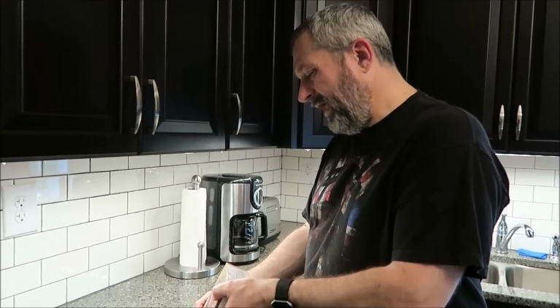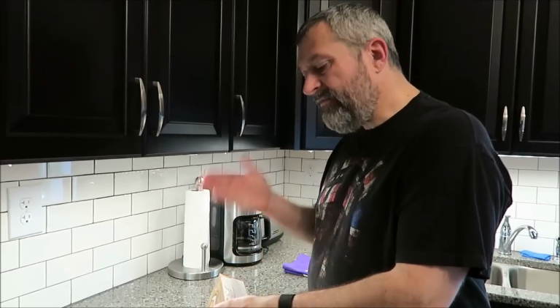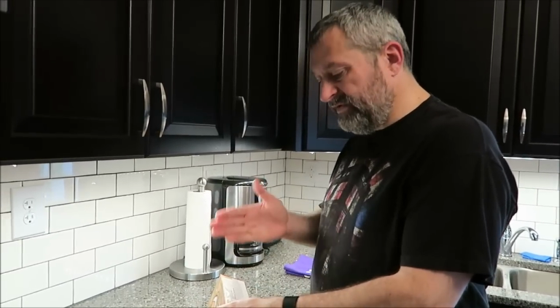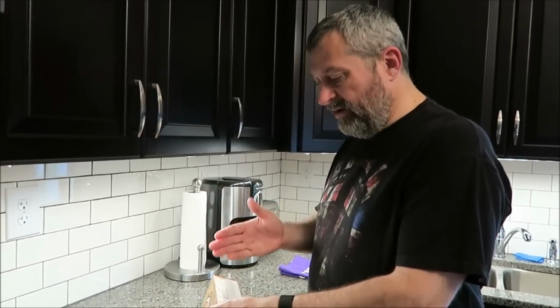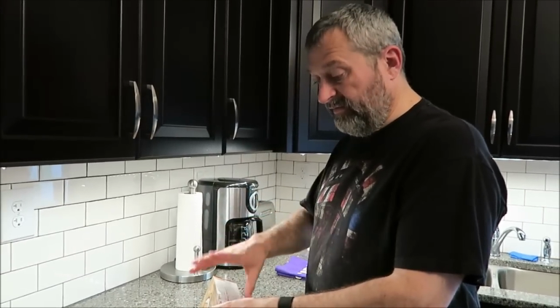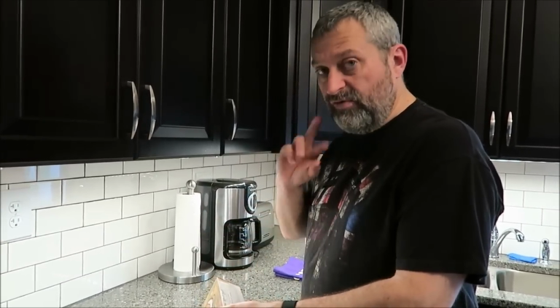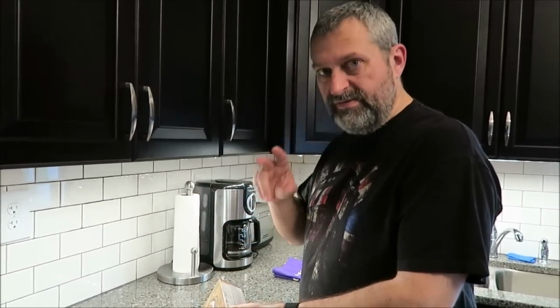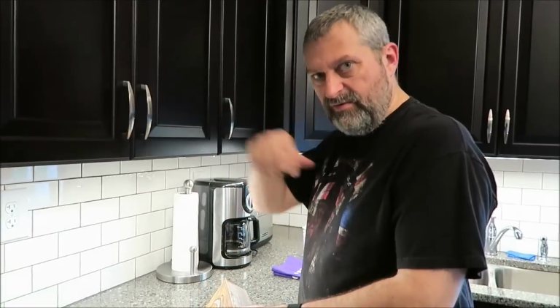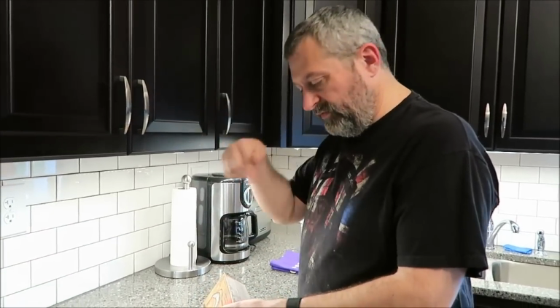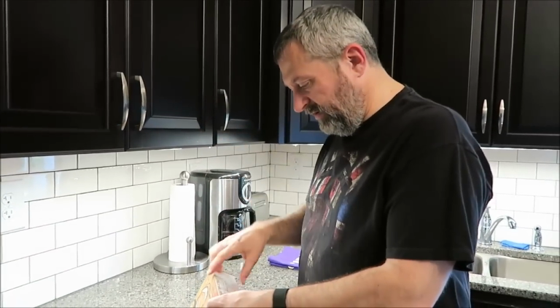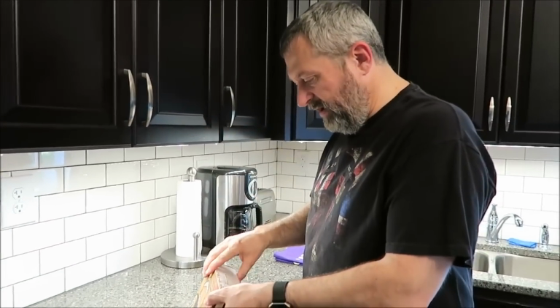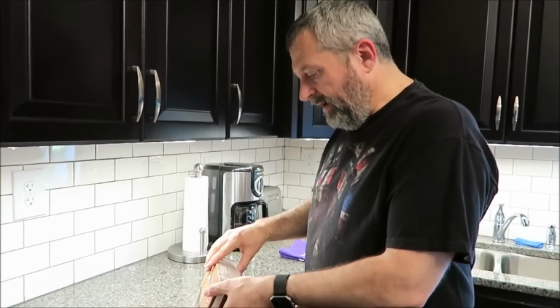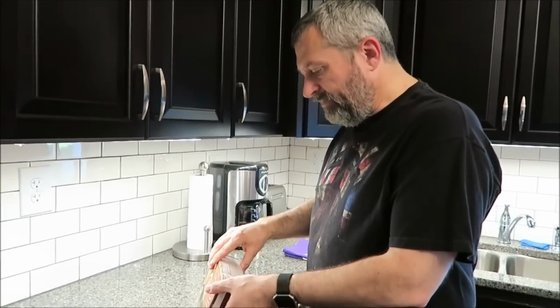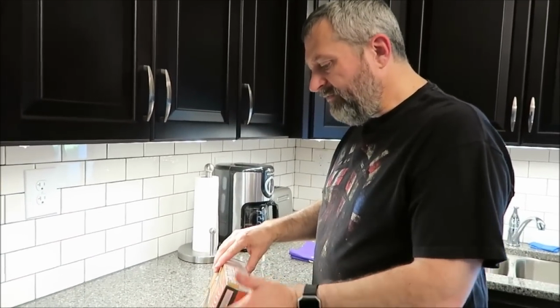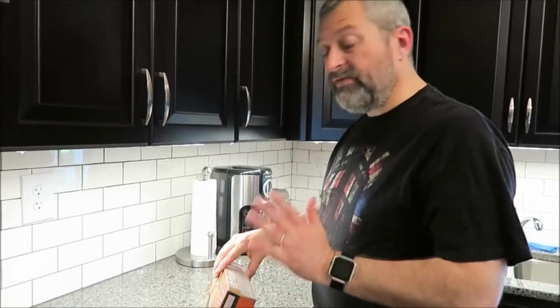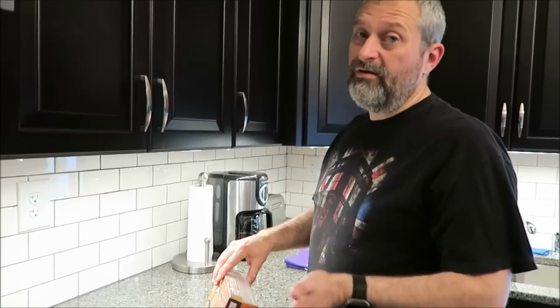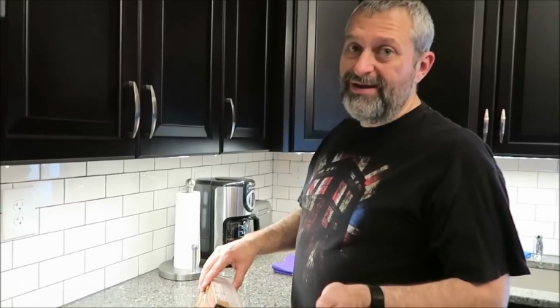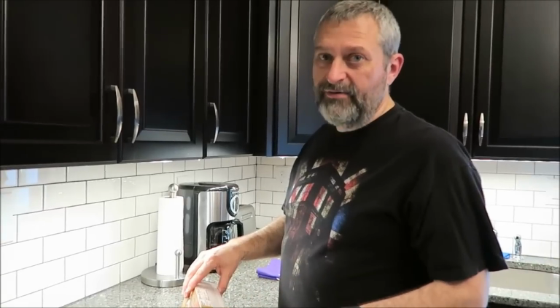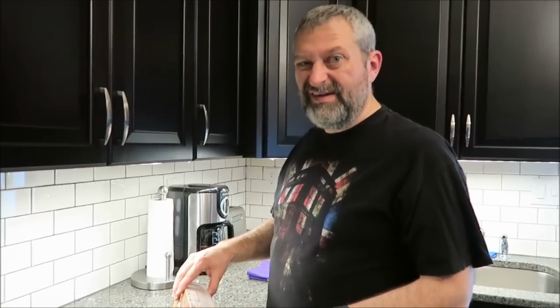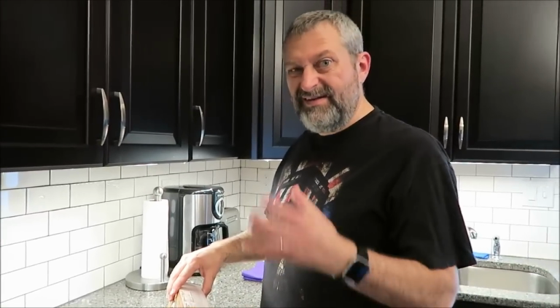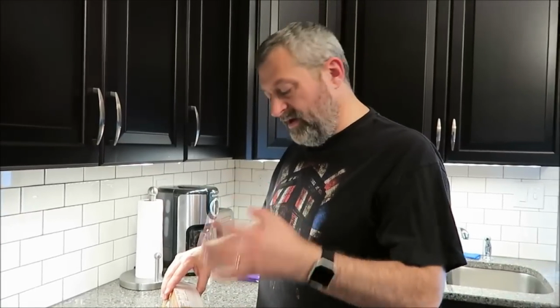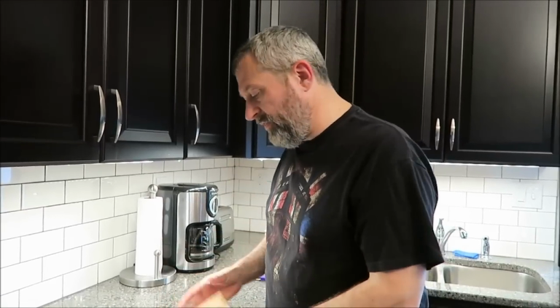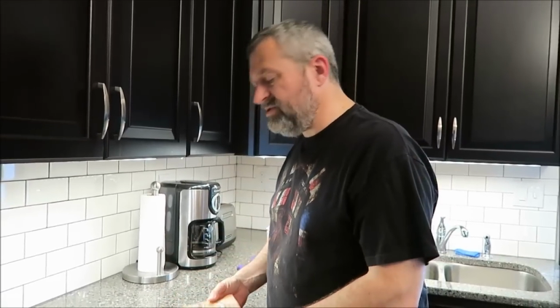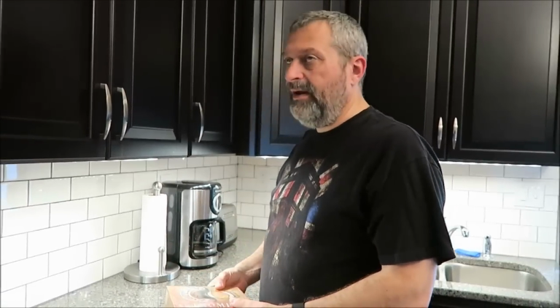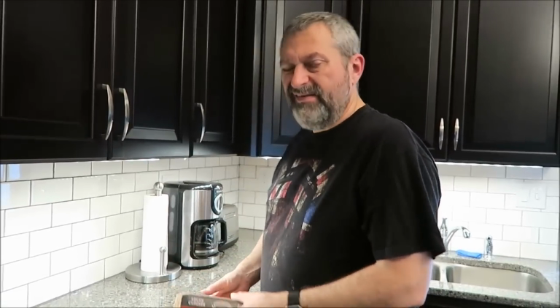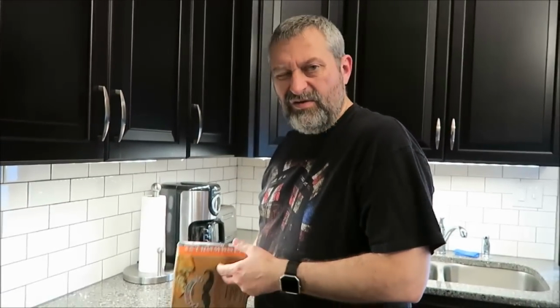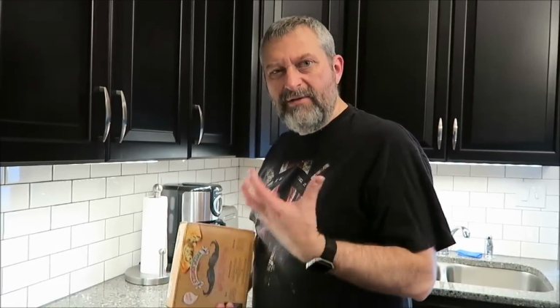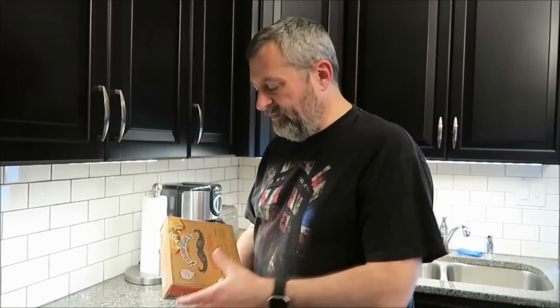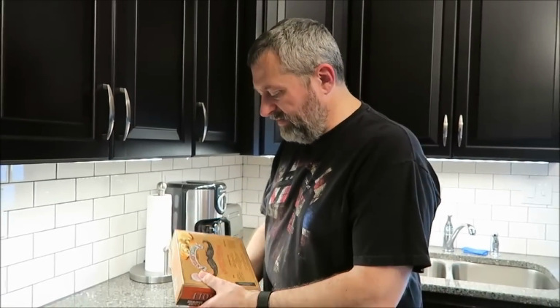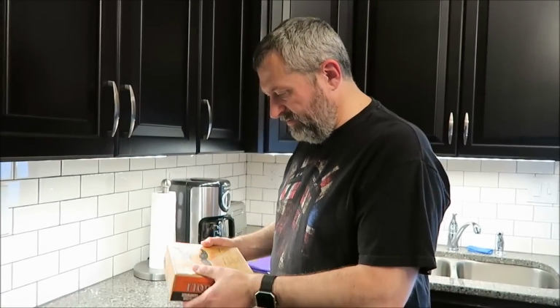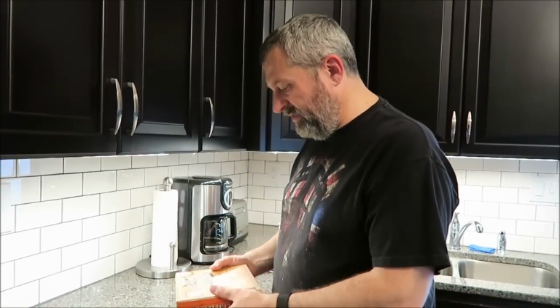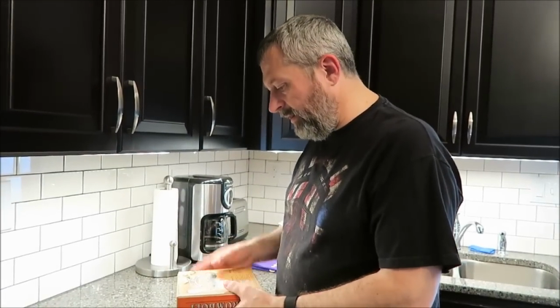There's two strombolis in here, so four servings. Half of one is 330 calories, so 660 if you eat a whole thing — which isn't too bad for as big as they are, as you'll see.